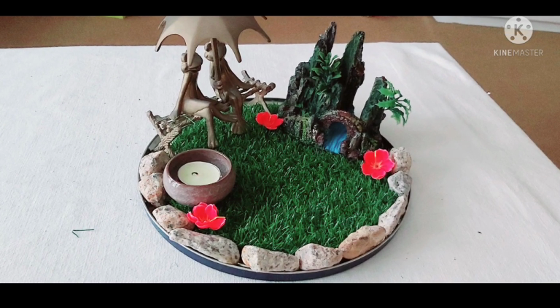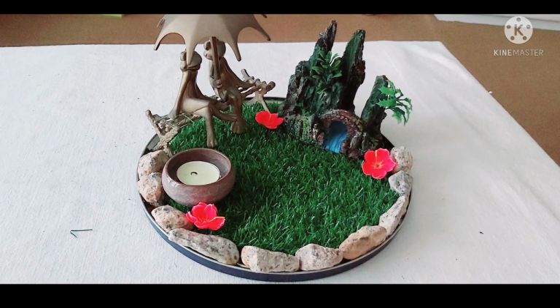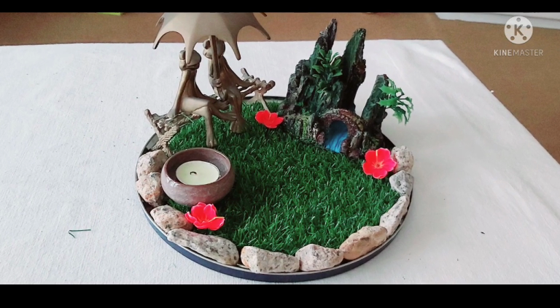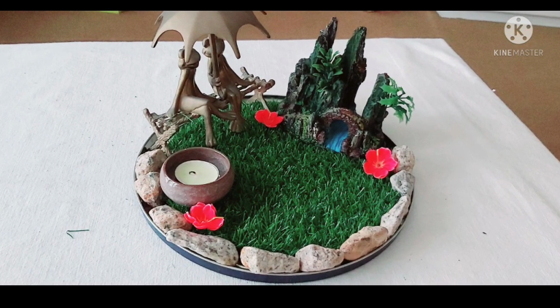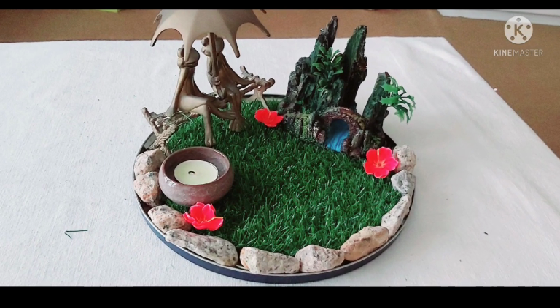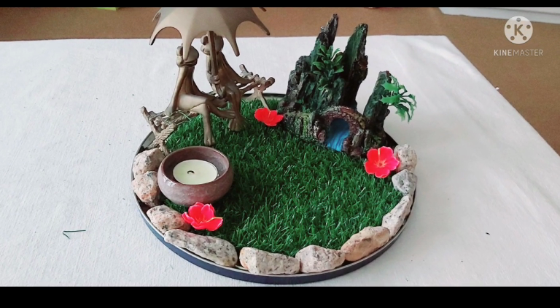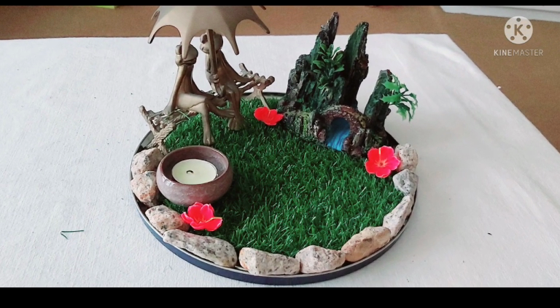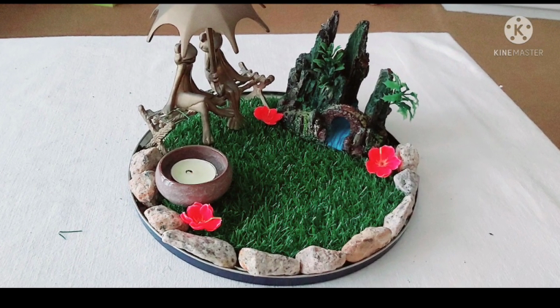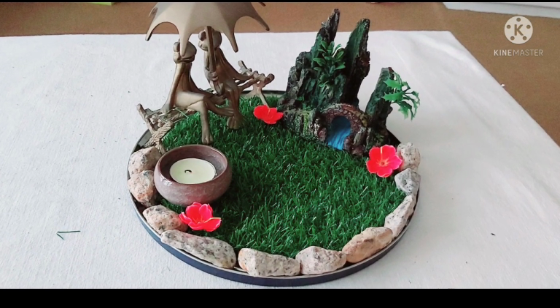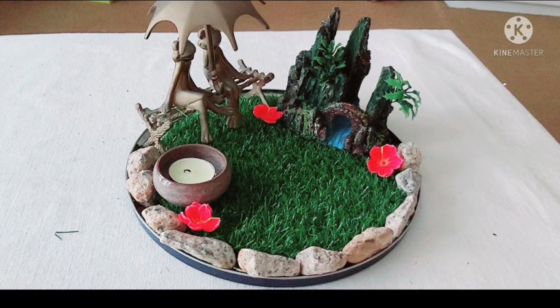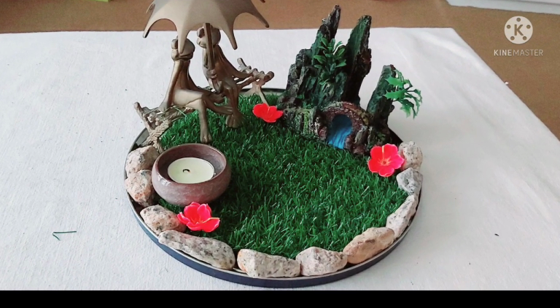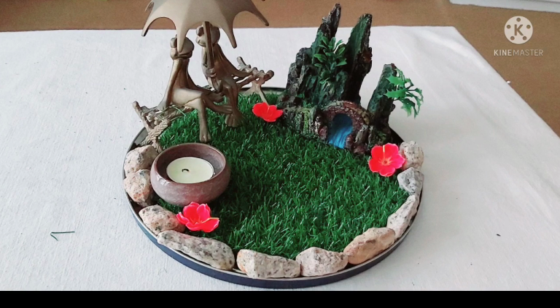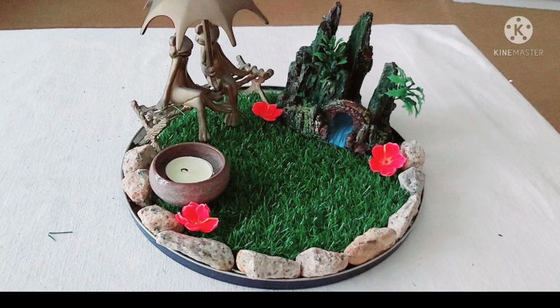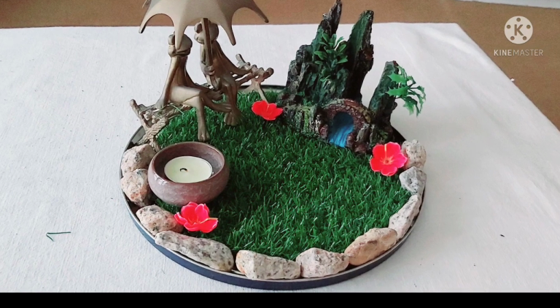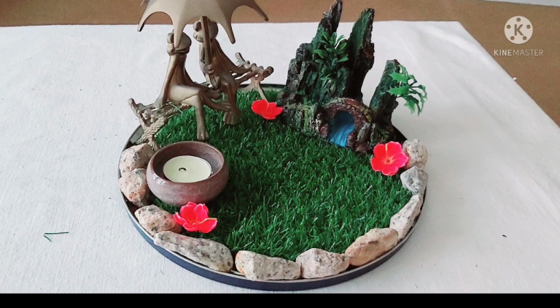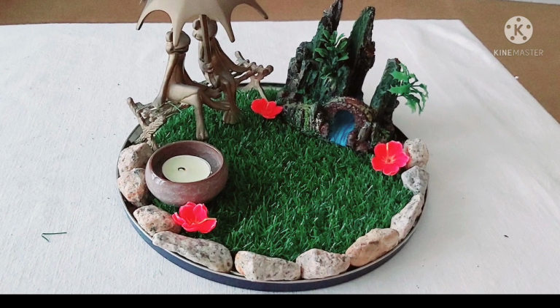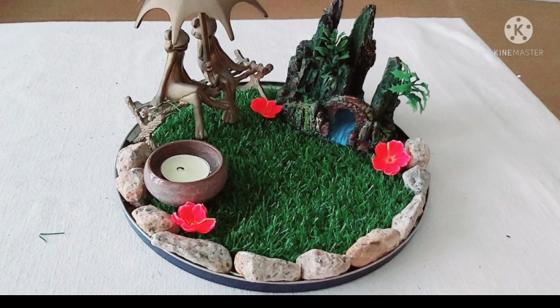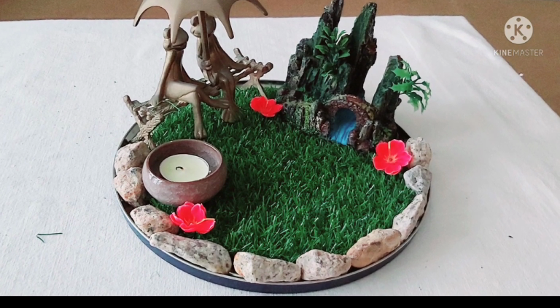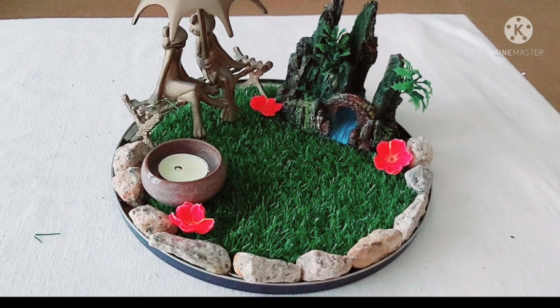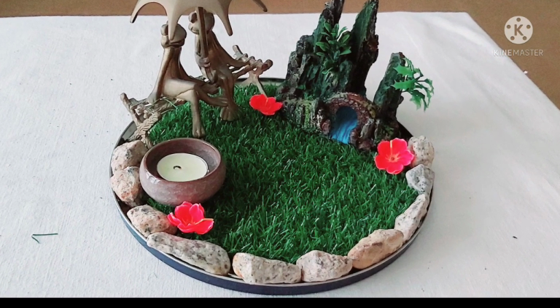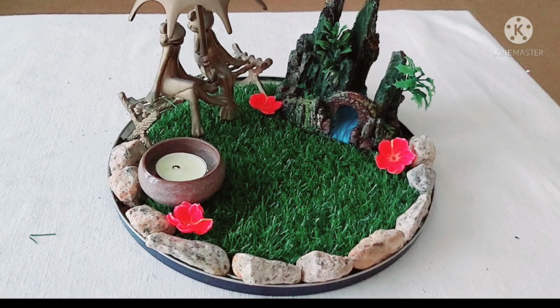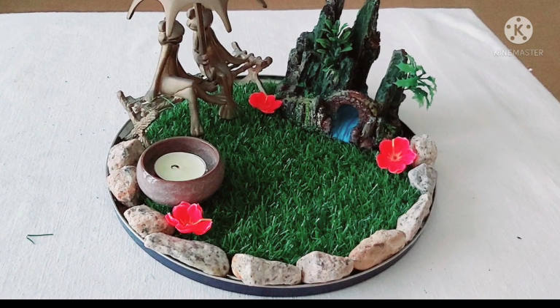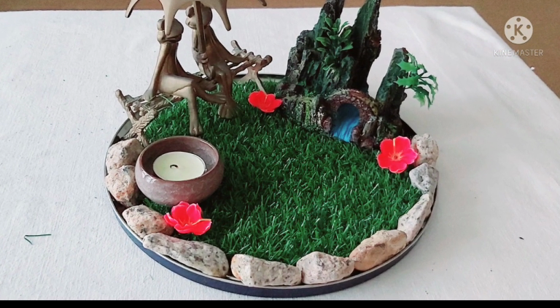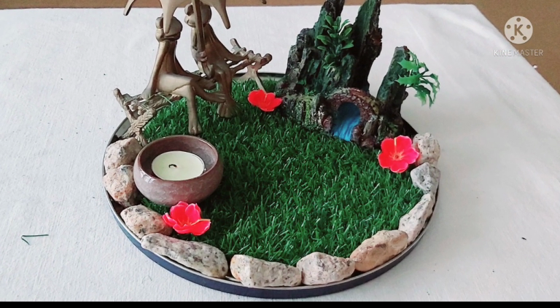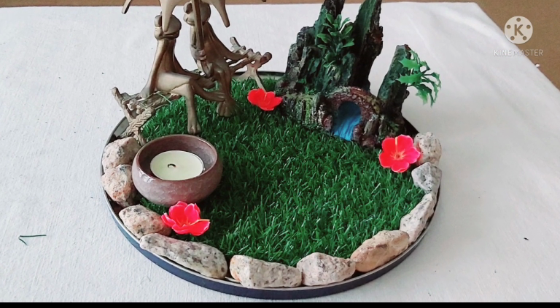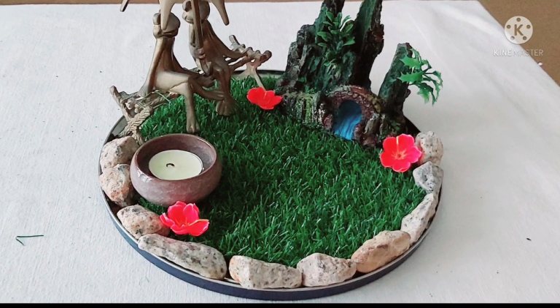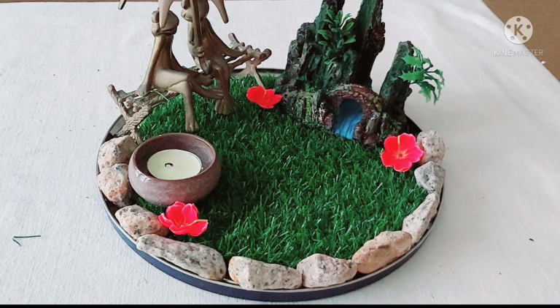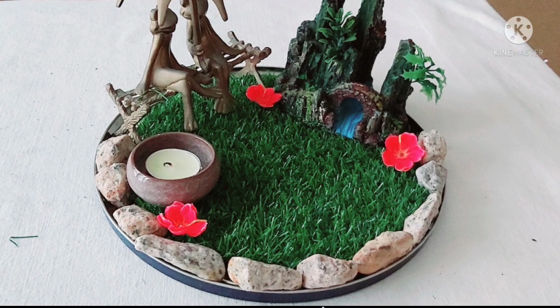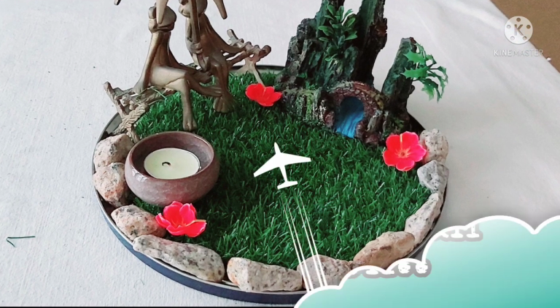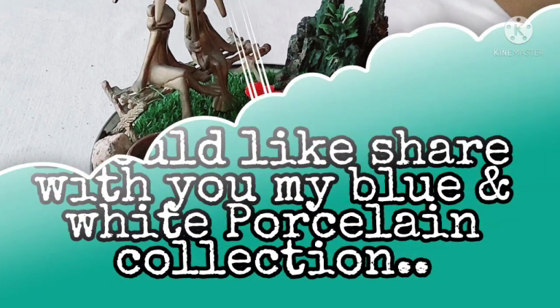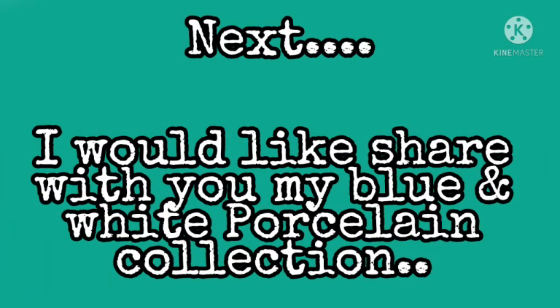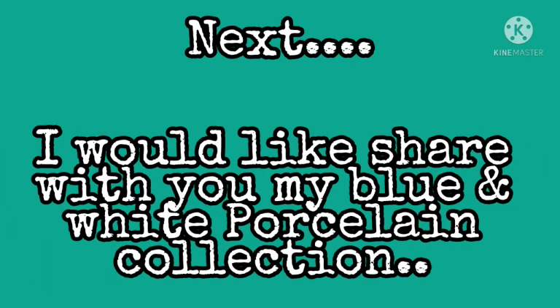And this is the outcome, guys. I hope you like it. I found it cute actually. There you go — our miniature garden with our two friends there, the two frogs sitting.